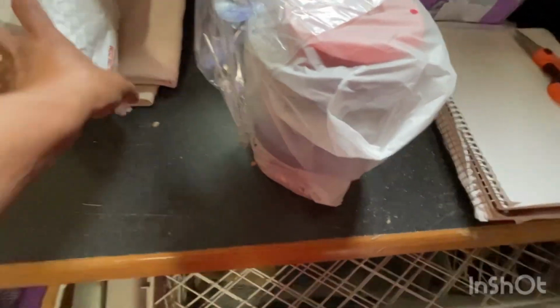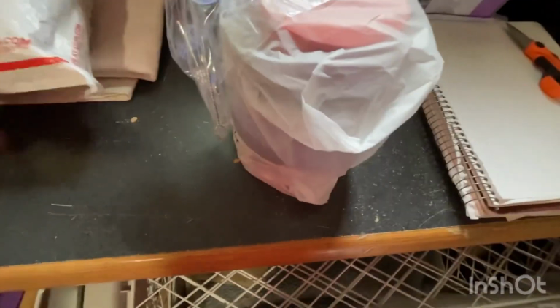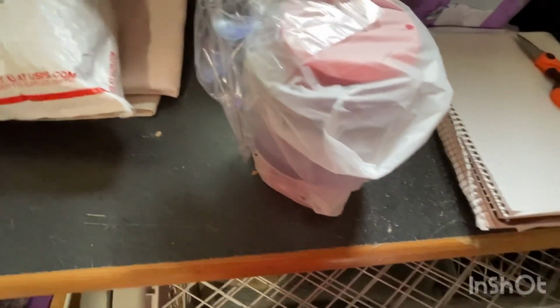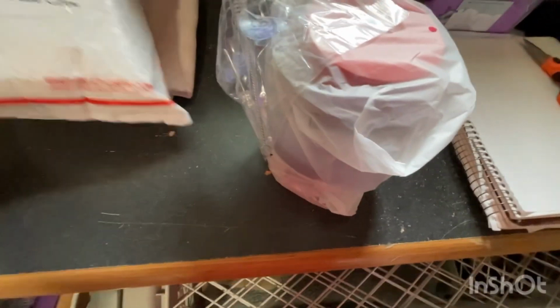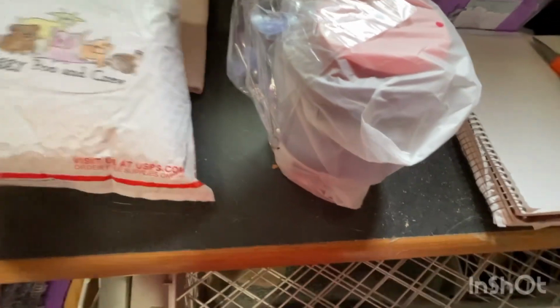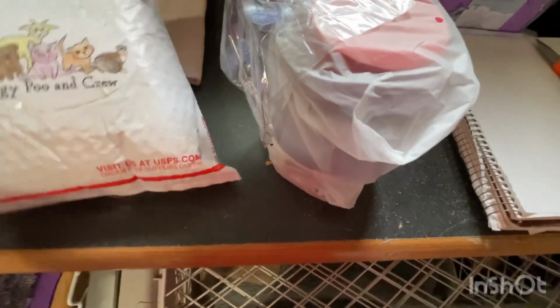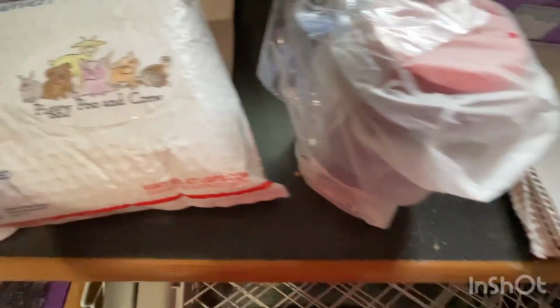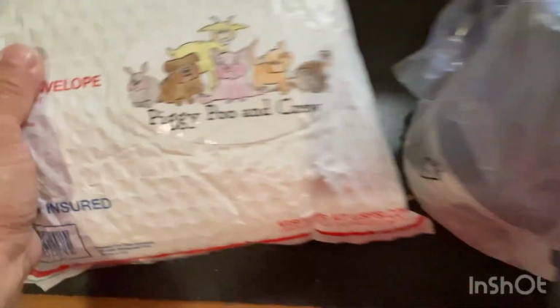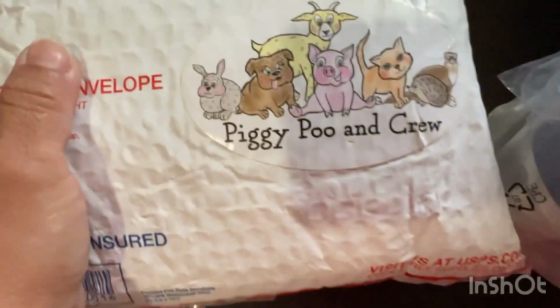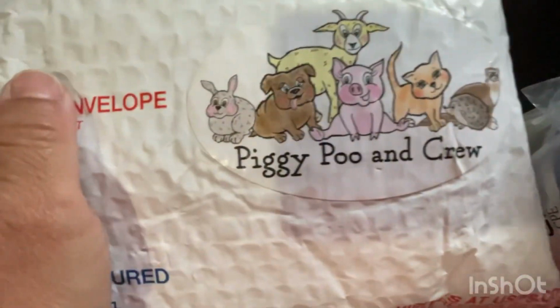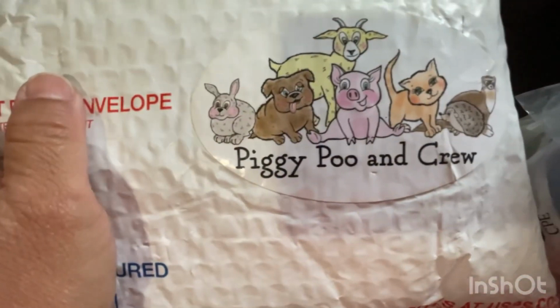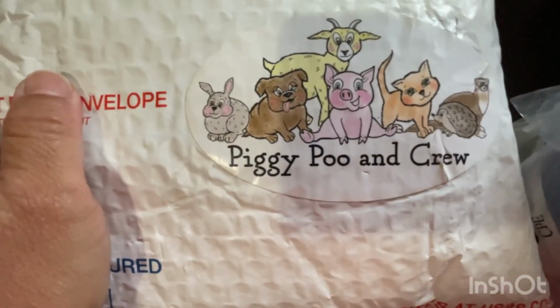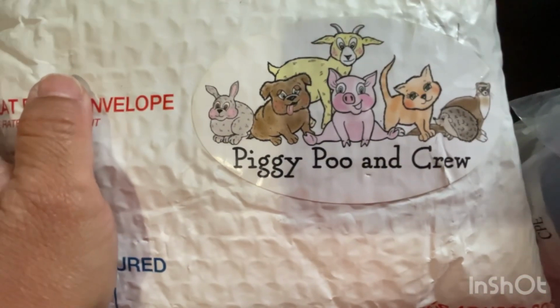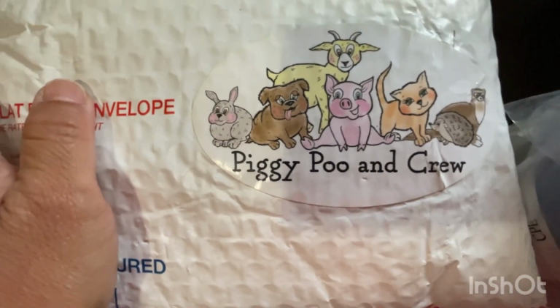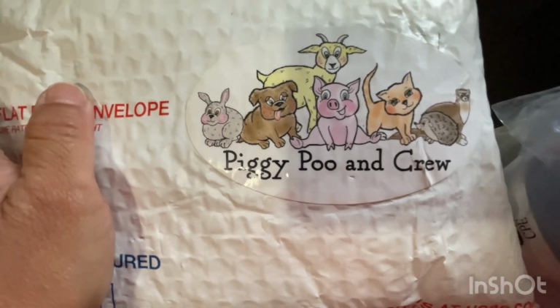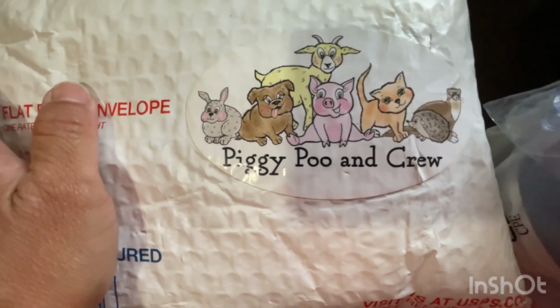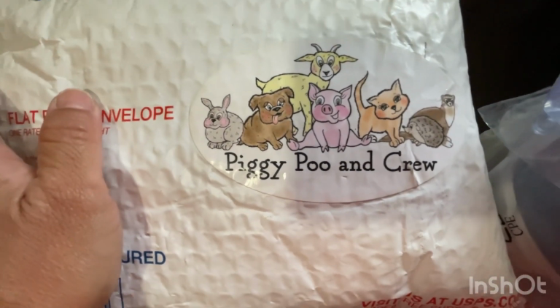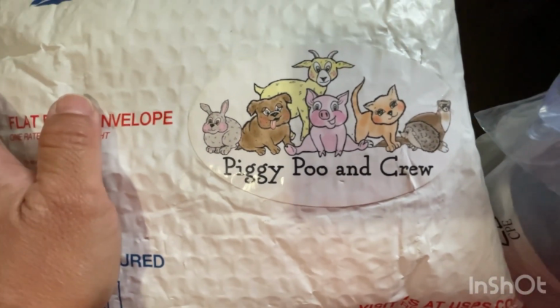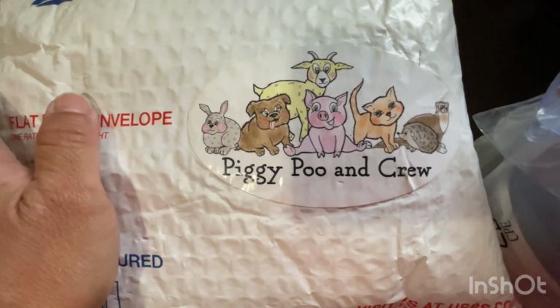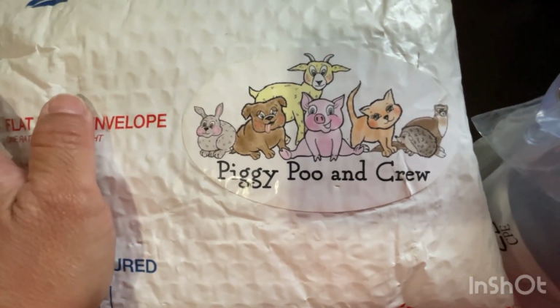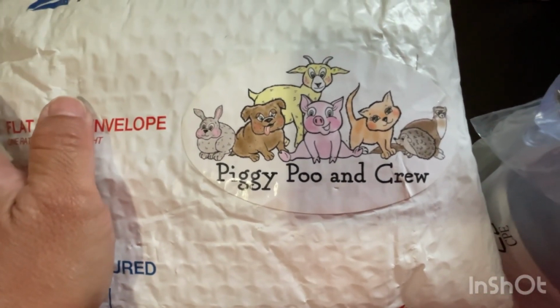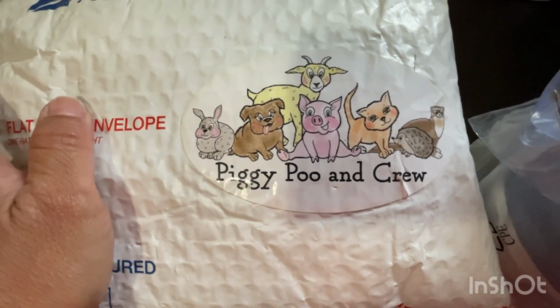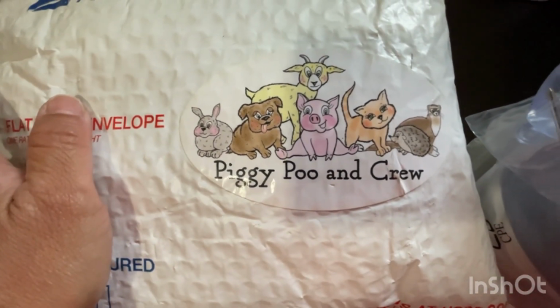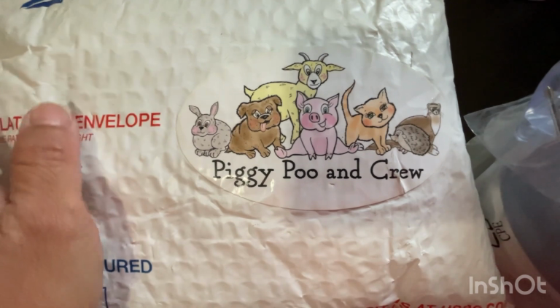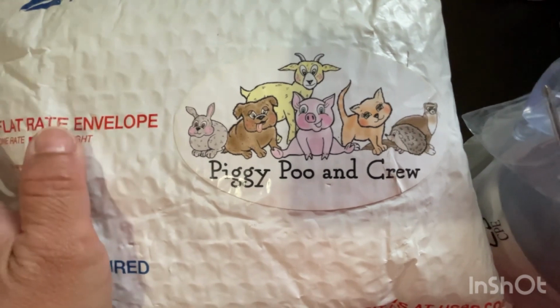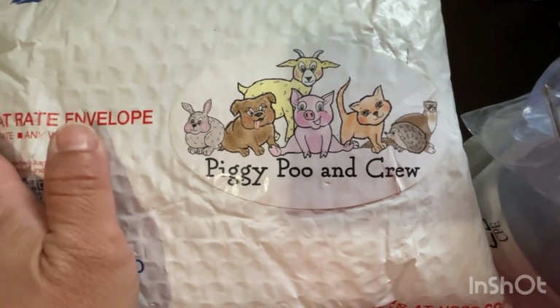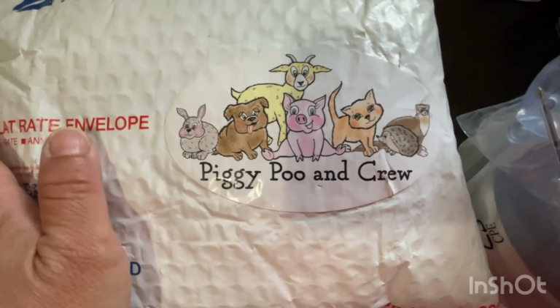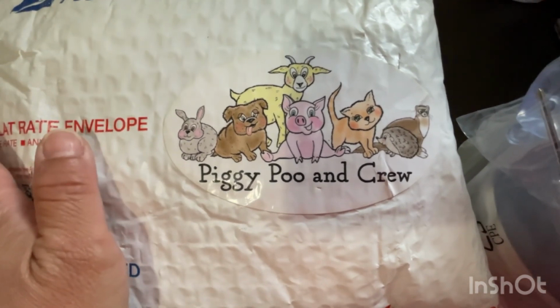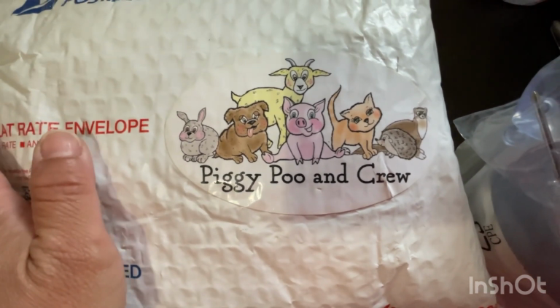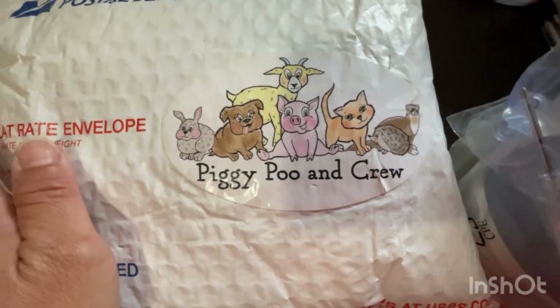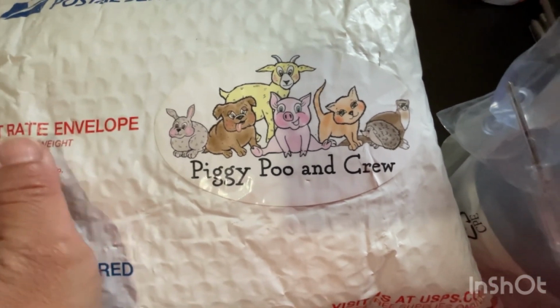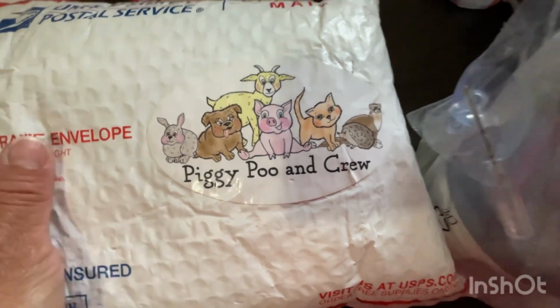And it also — look at their logo, super cute. You can reach out to them. They also have many products, I'll put on the screen.